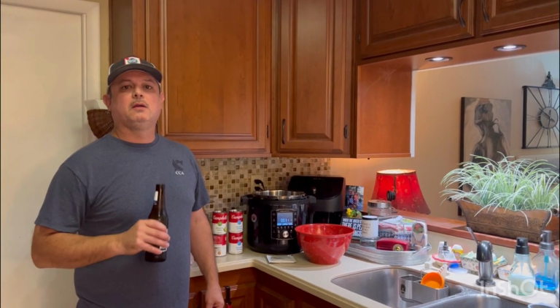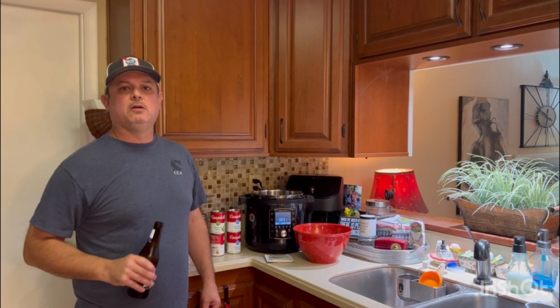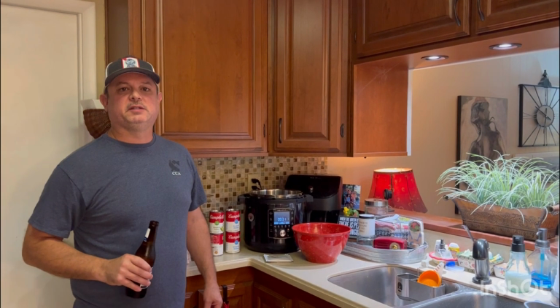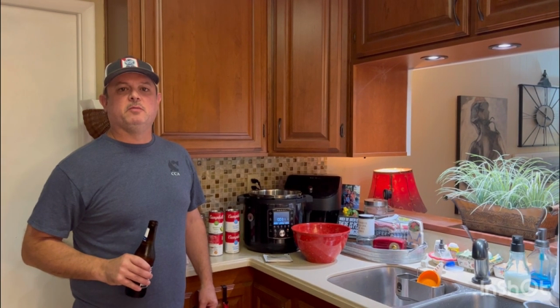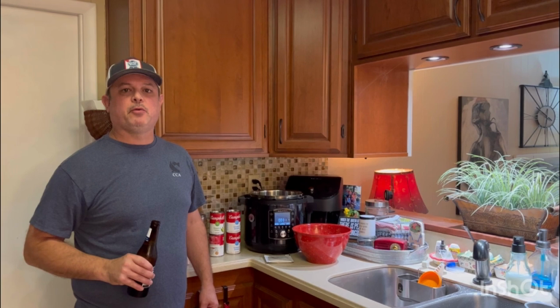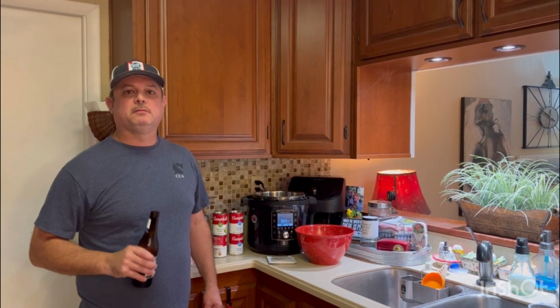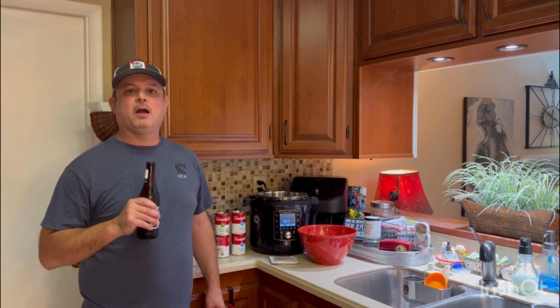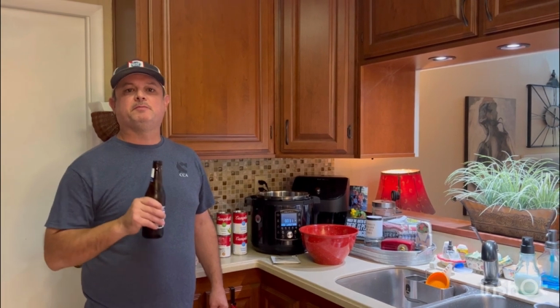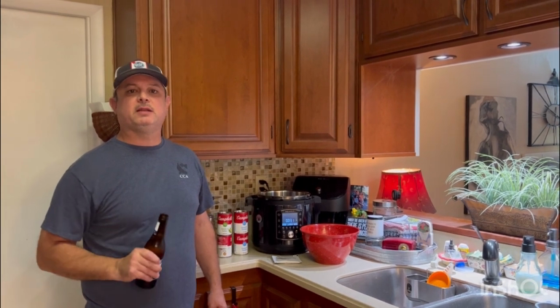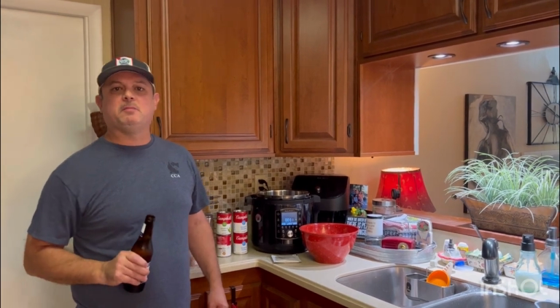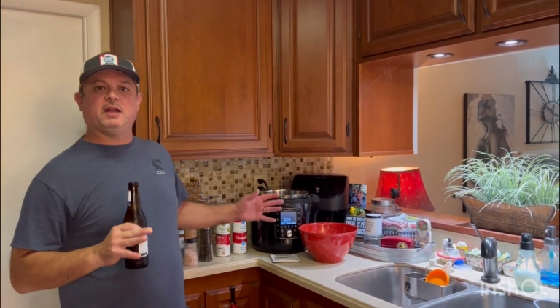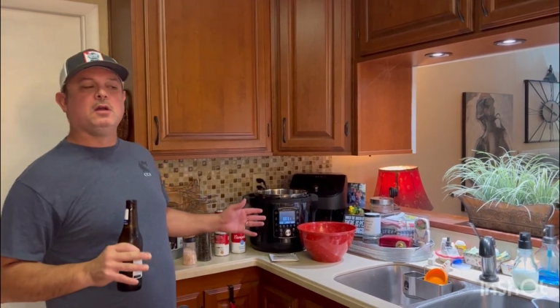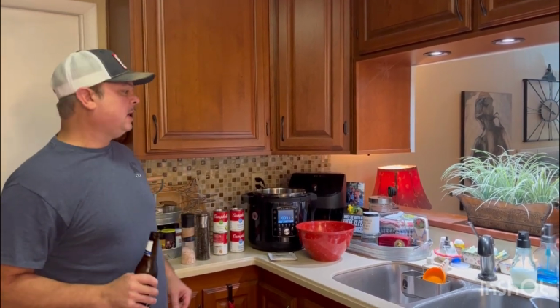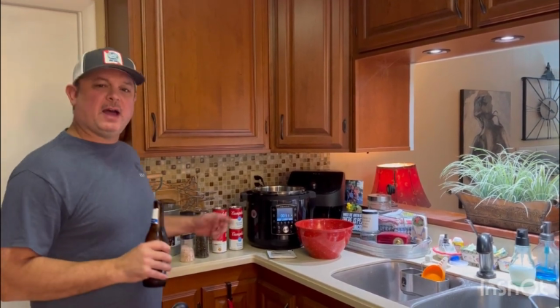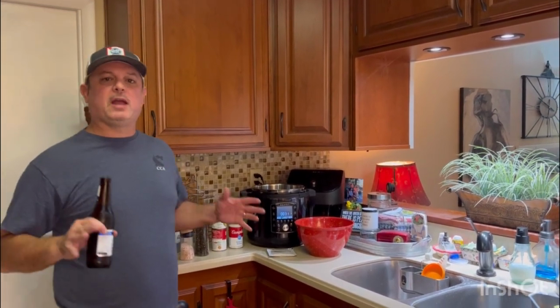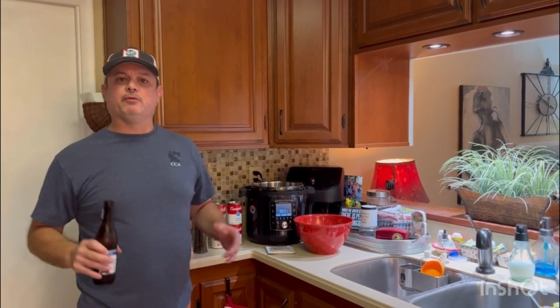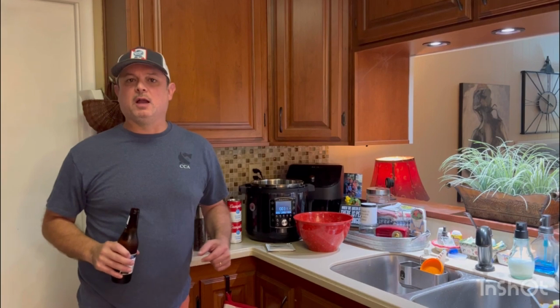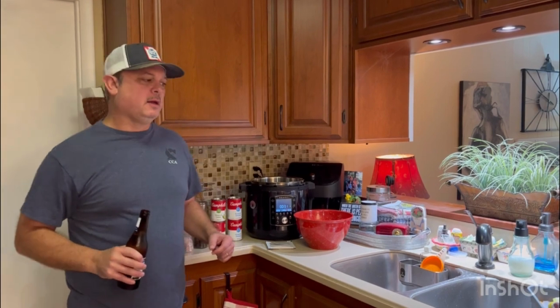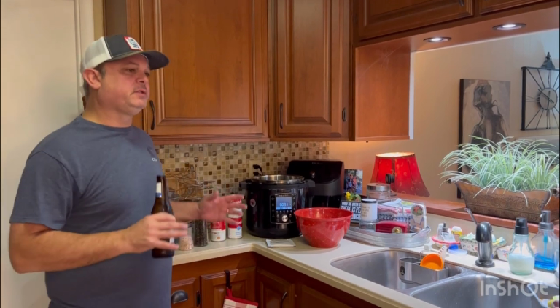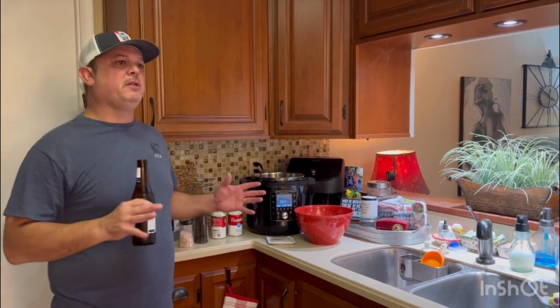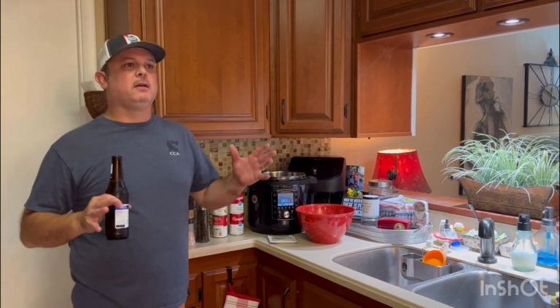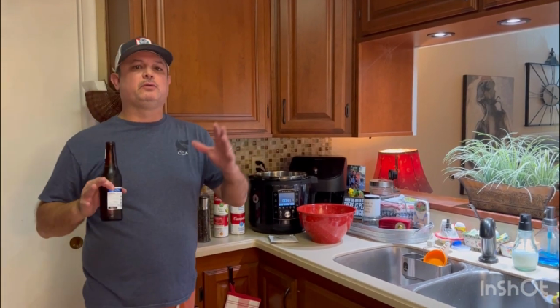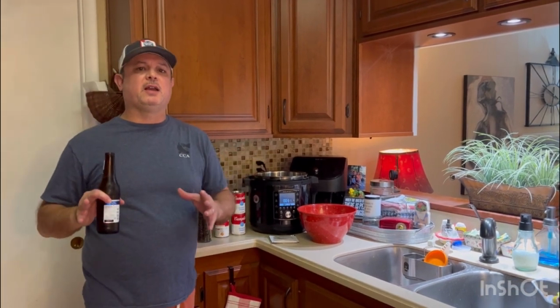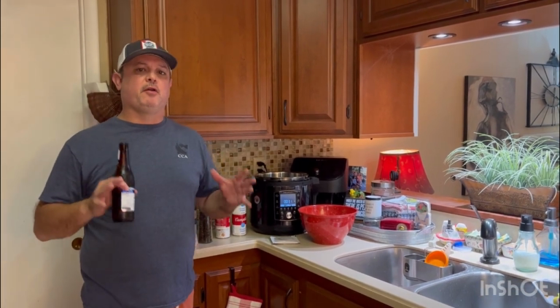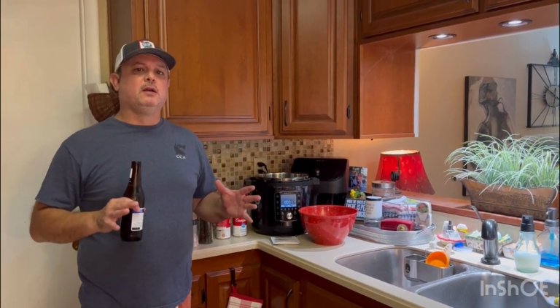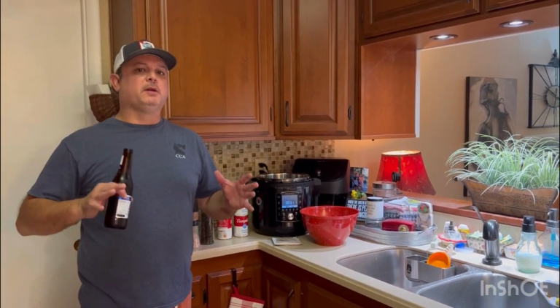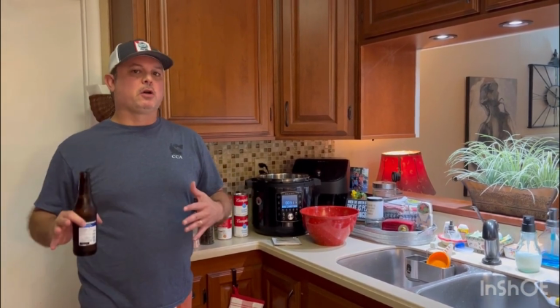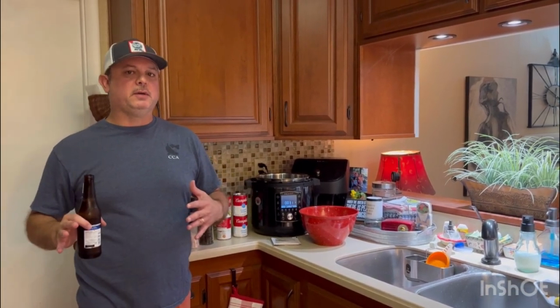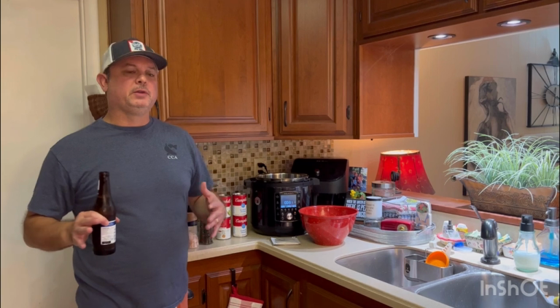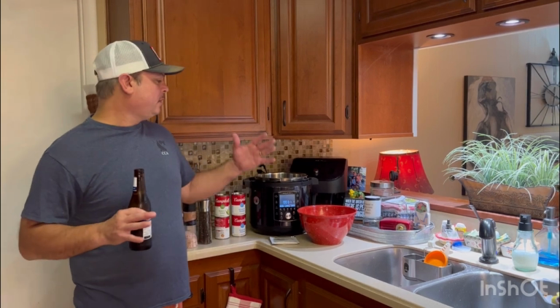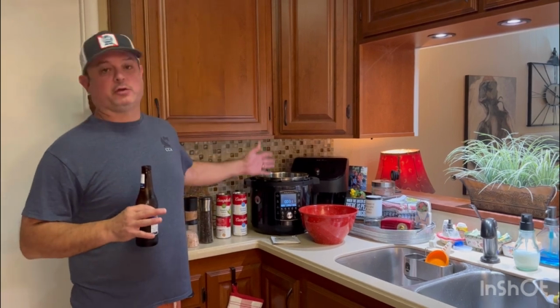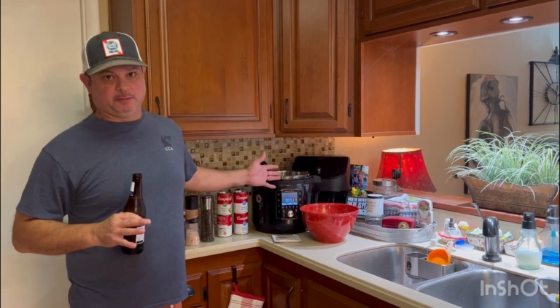Hey y'all, this is Zach with Meals Under Pressure. I know it's been a minute since we made a video, but tonight I think we got one you're really going to like. This was a recipe that I converted from a slow cooker recipe to a pressure cooker recipe.